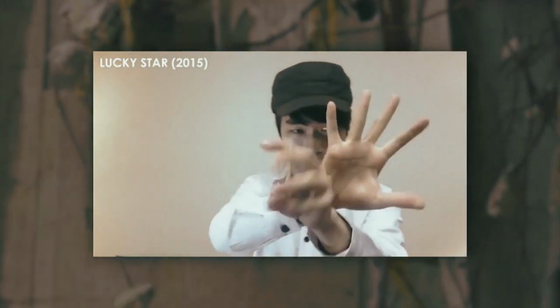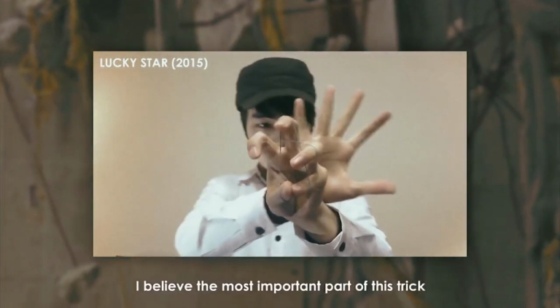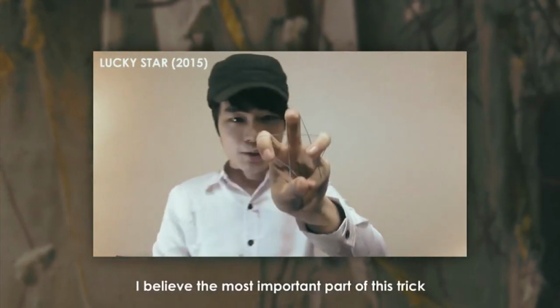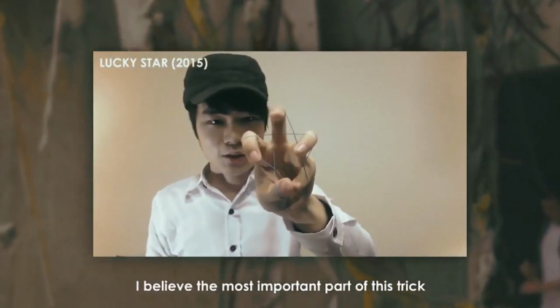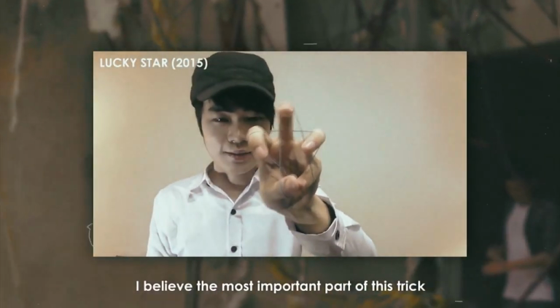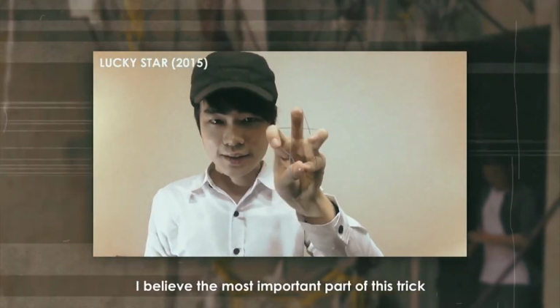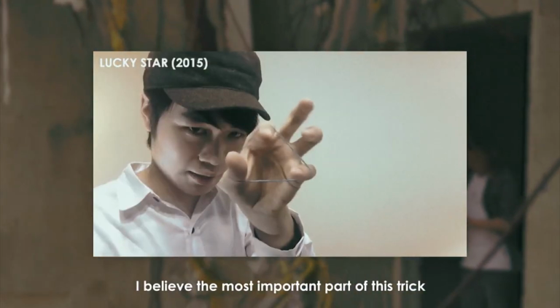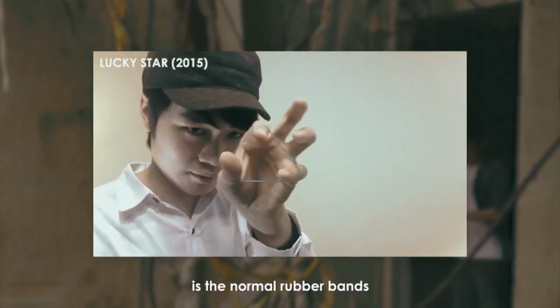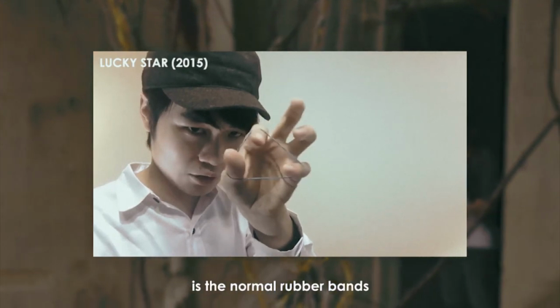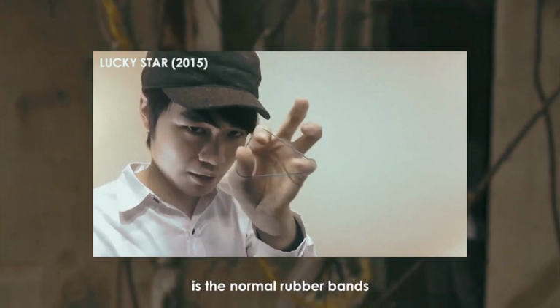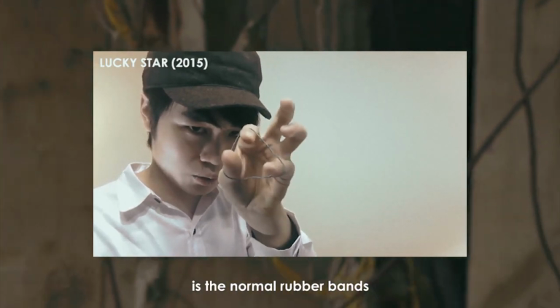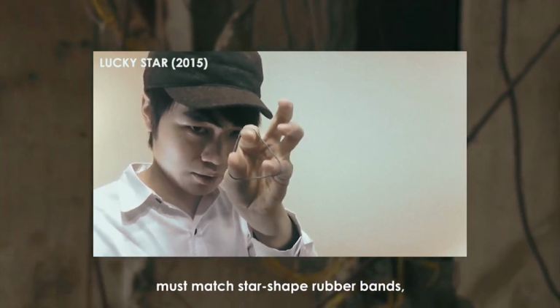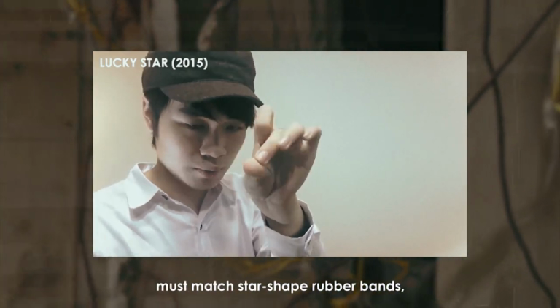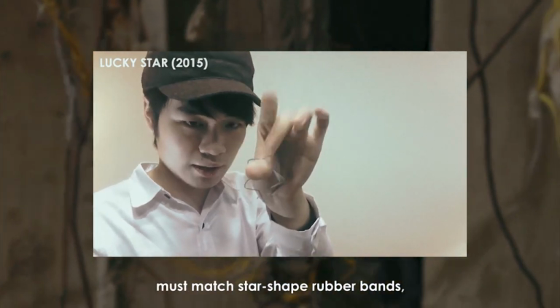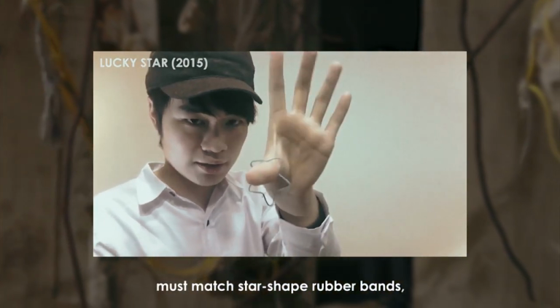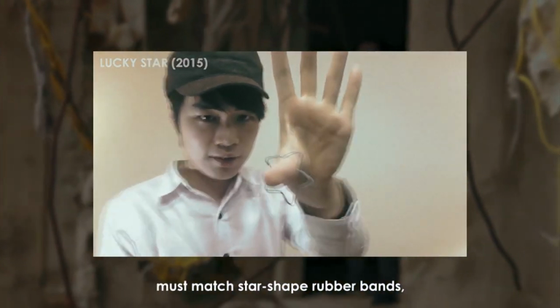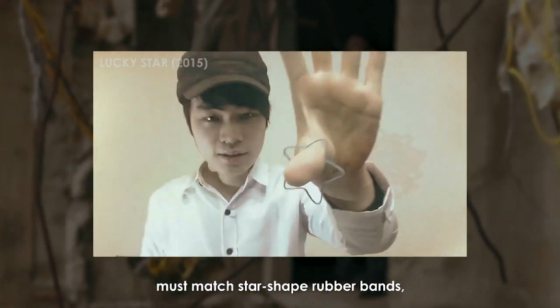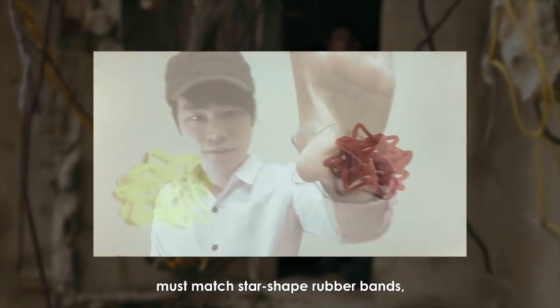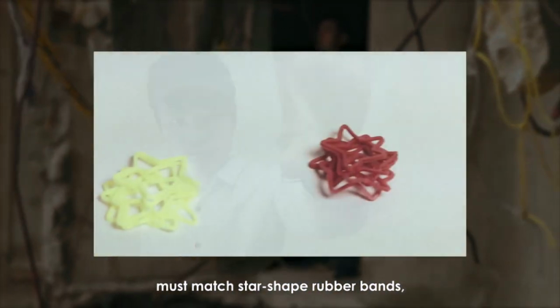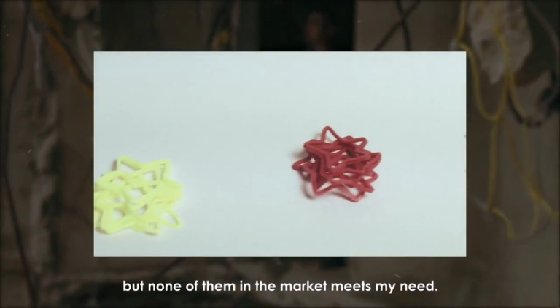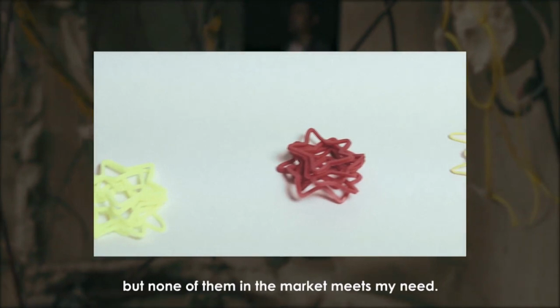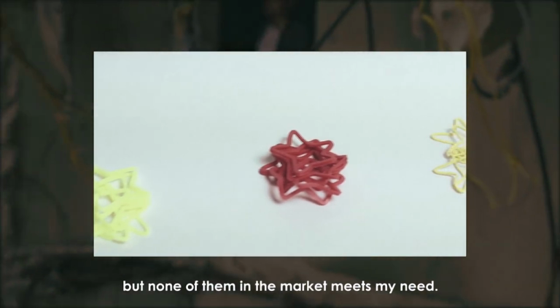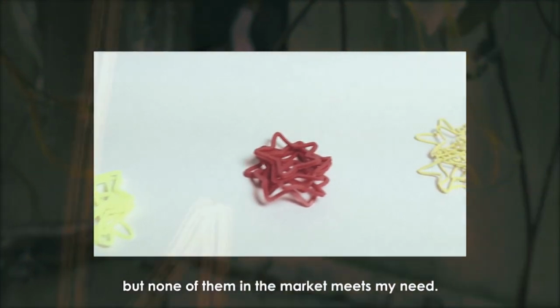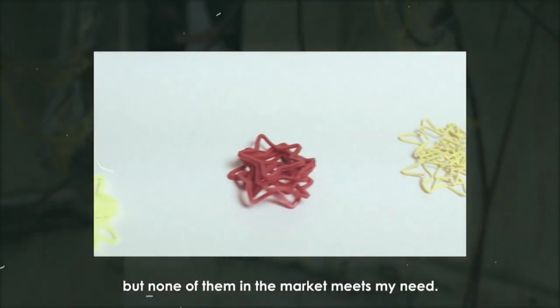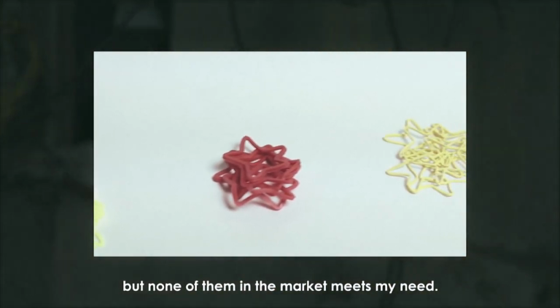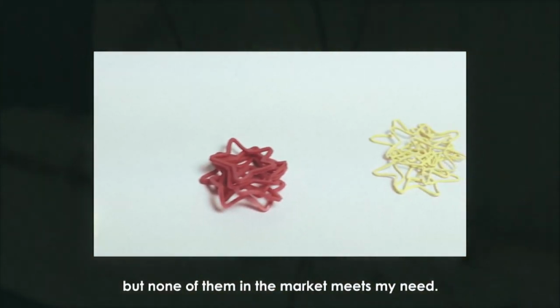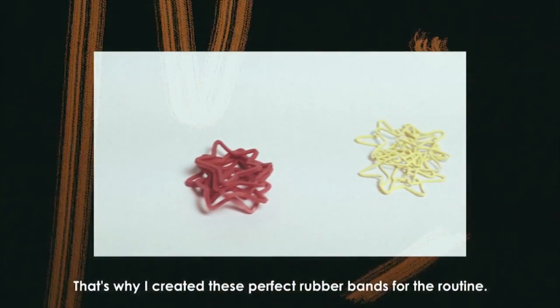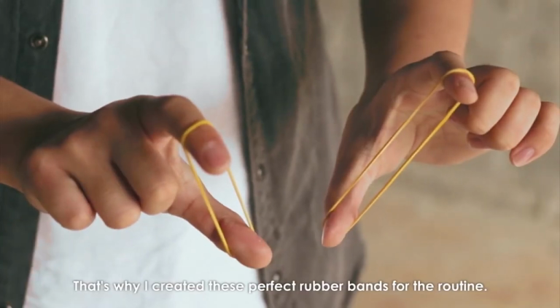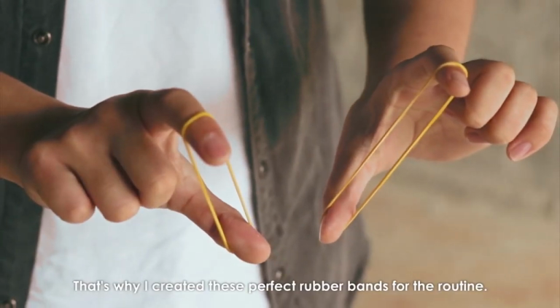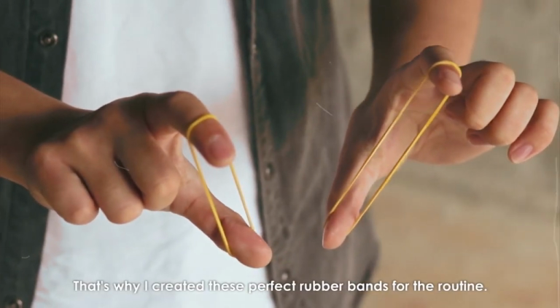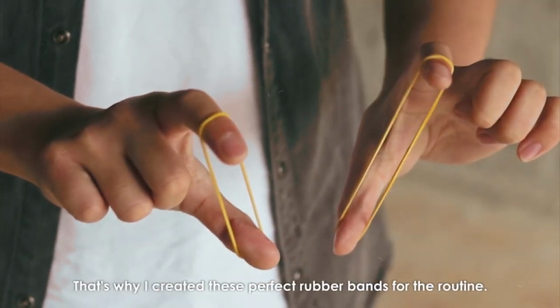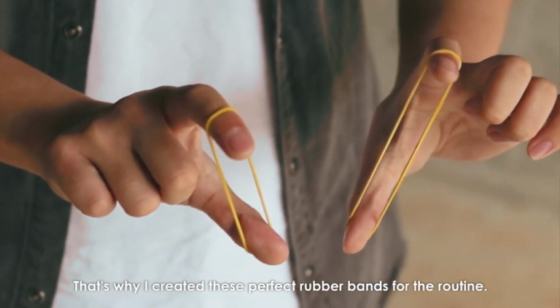I believe the most important part of this trick is that normal rubber bands must match the star-shaped rubber bands. But none on the market met my need. That's why I created this perfect rubber band for the routine.